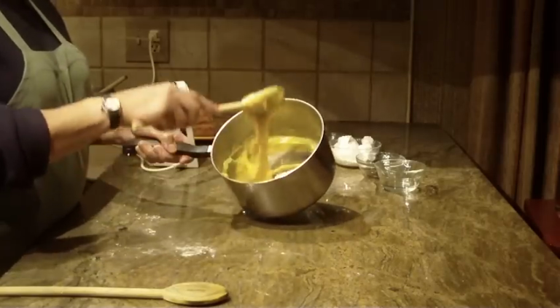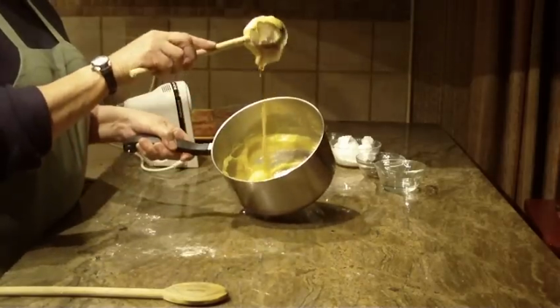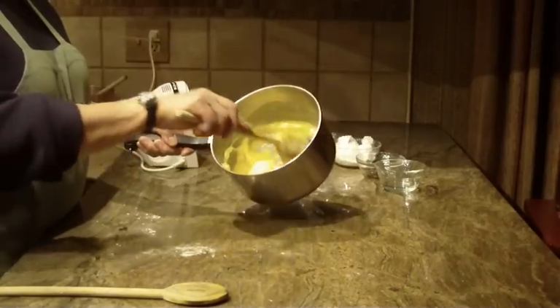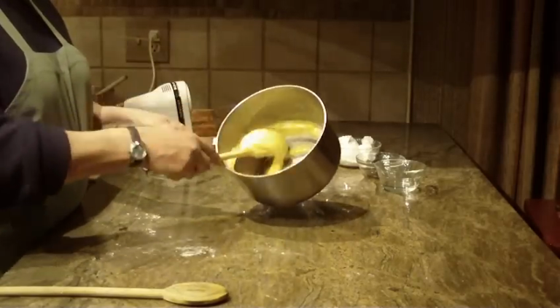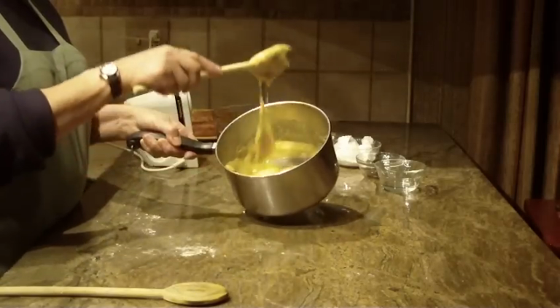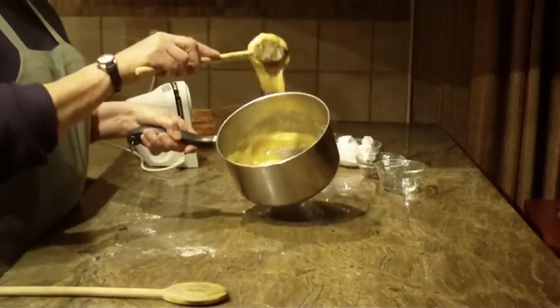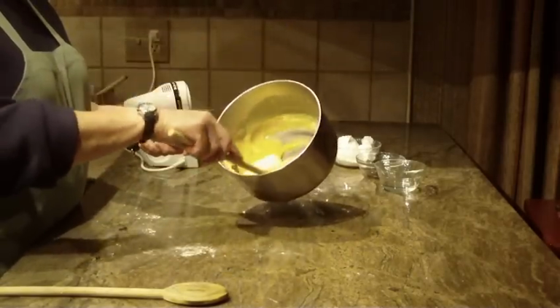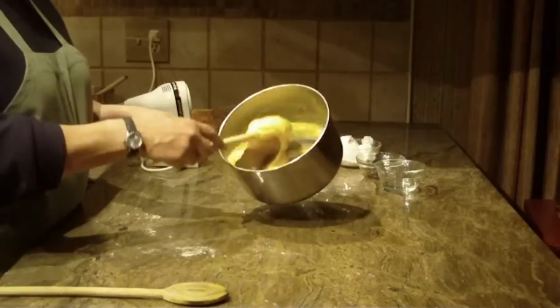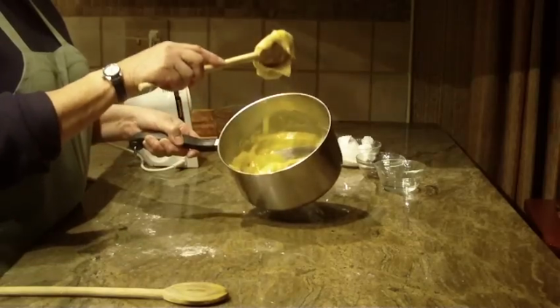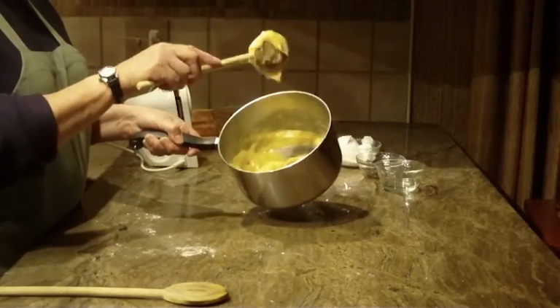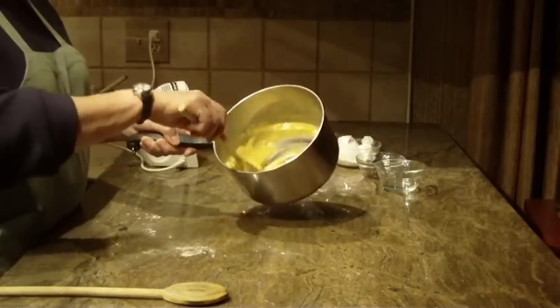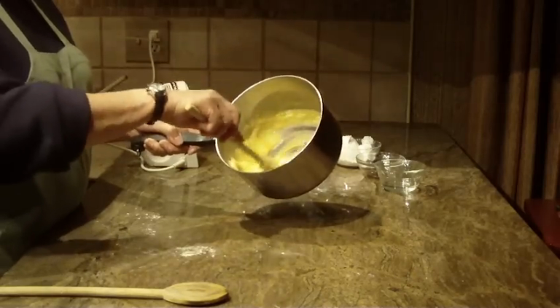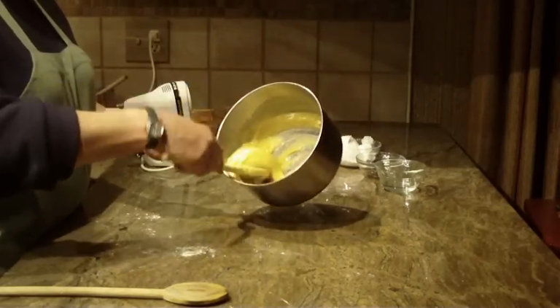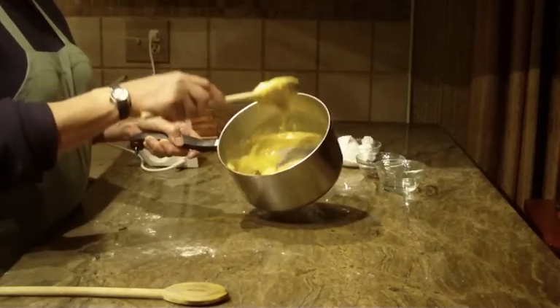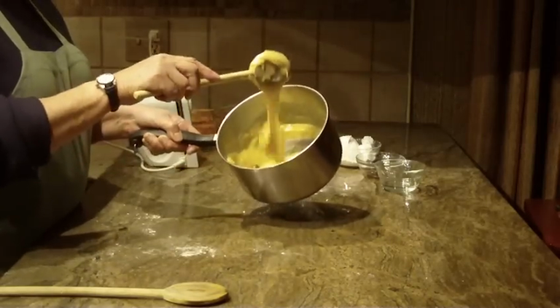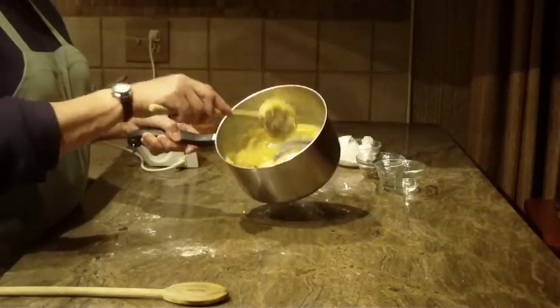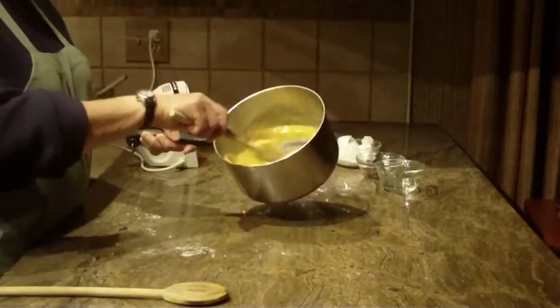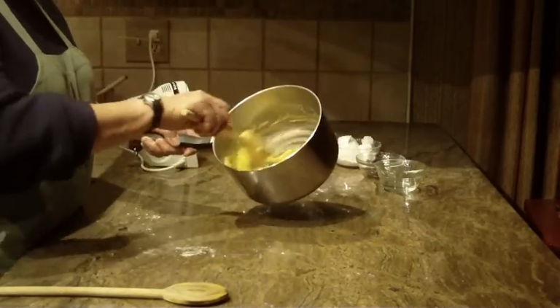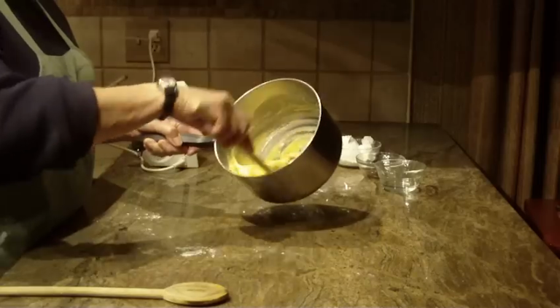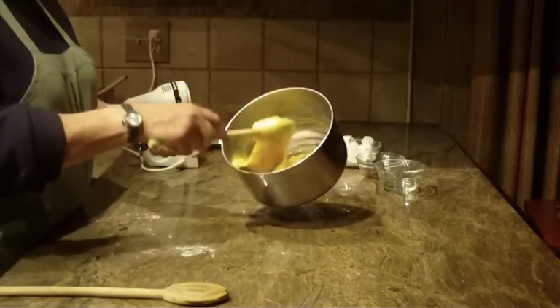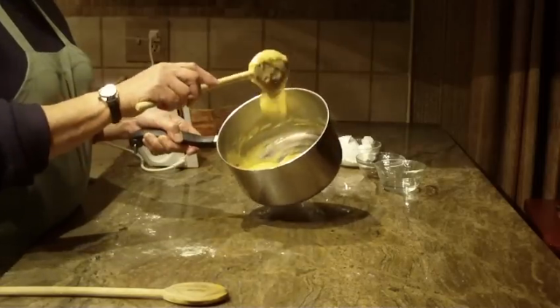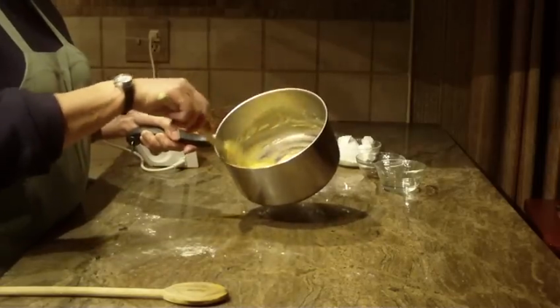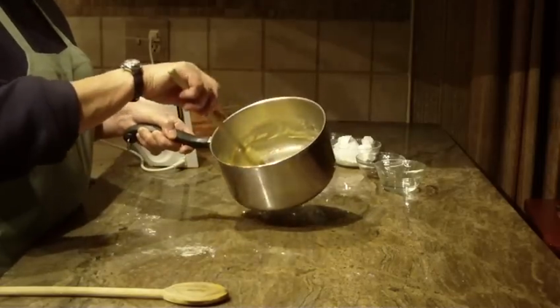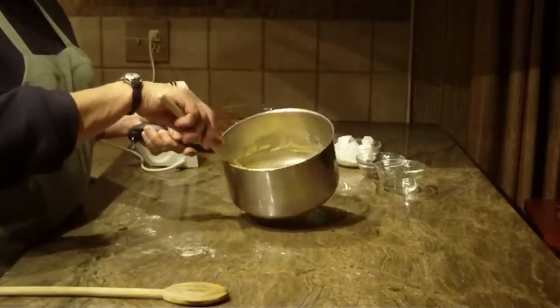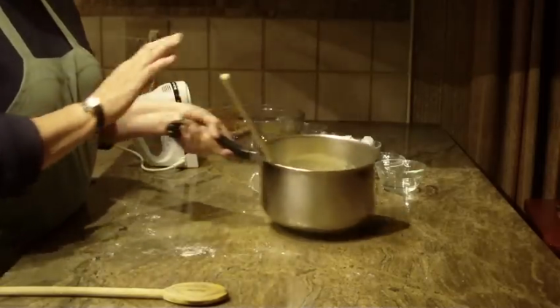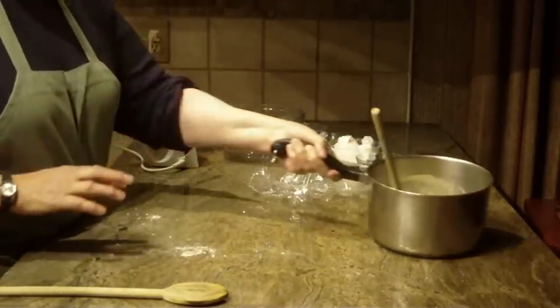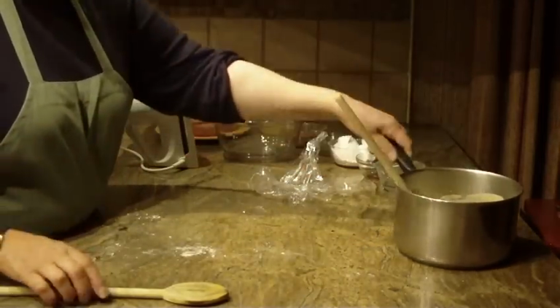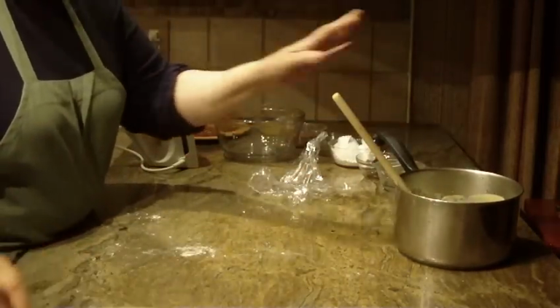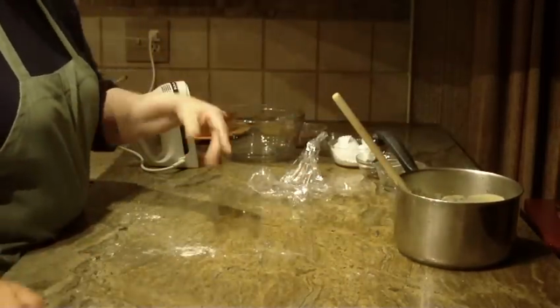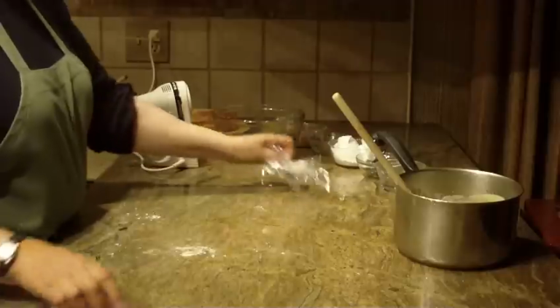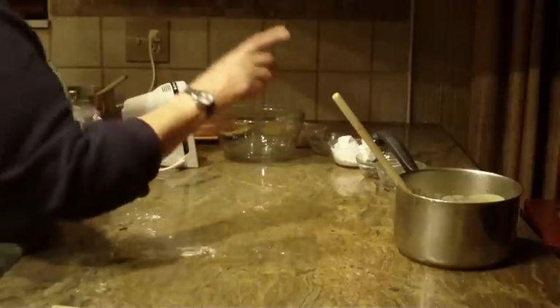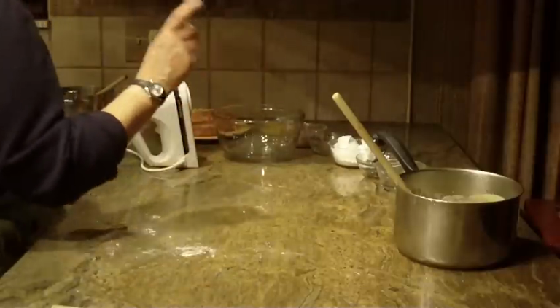This is how the custard will come out — it's very rich, very creamy, and very smooth. It has a very velvety quality to the custard. That's your custard filling for the inside of the cake.